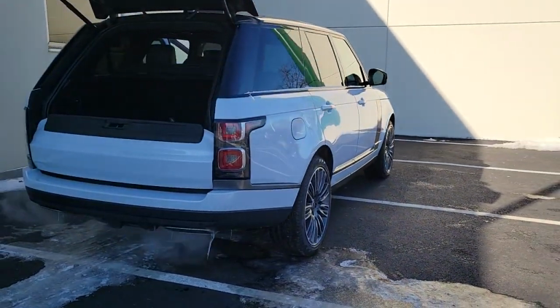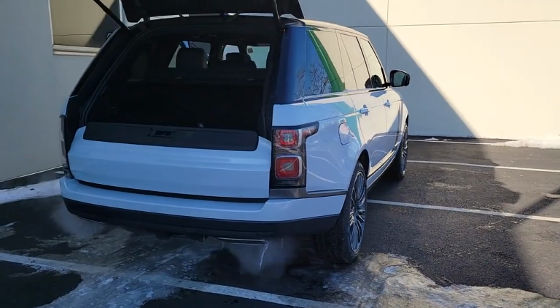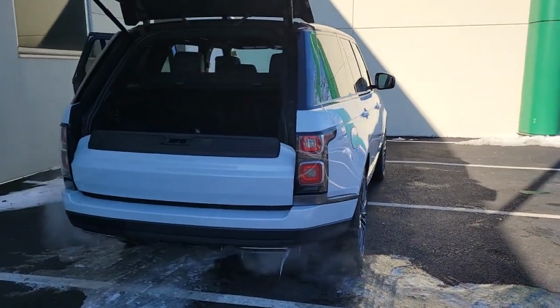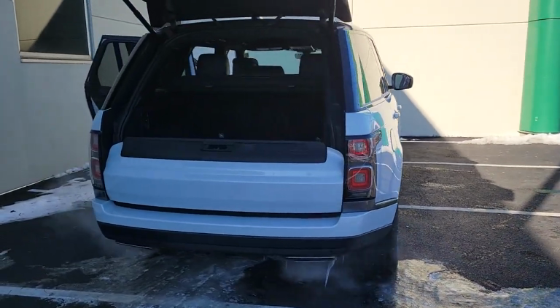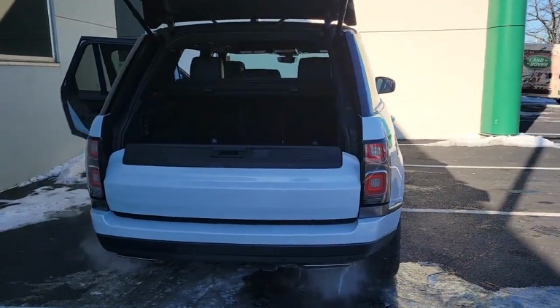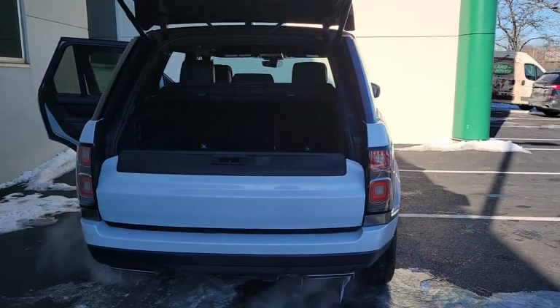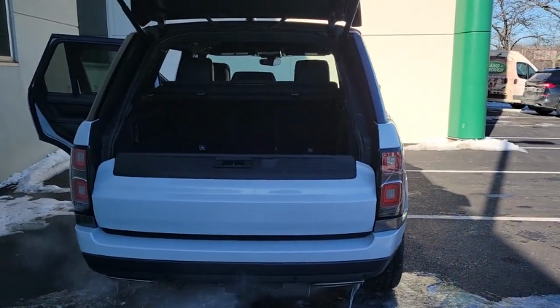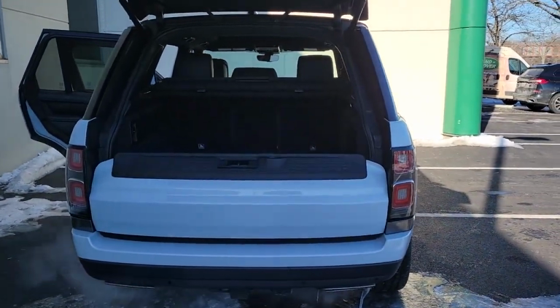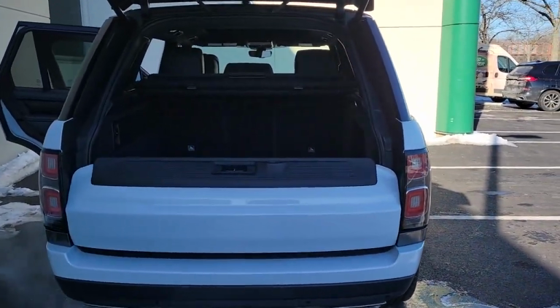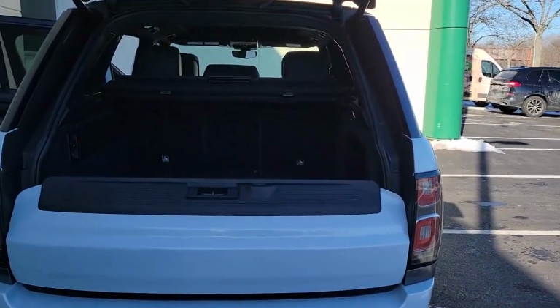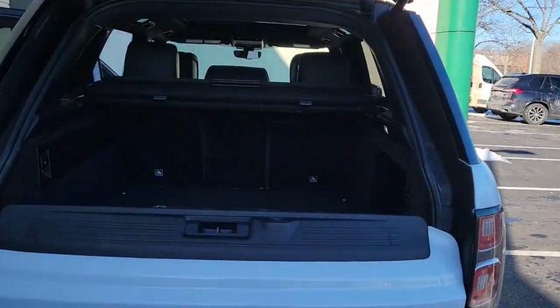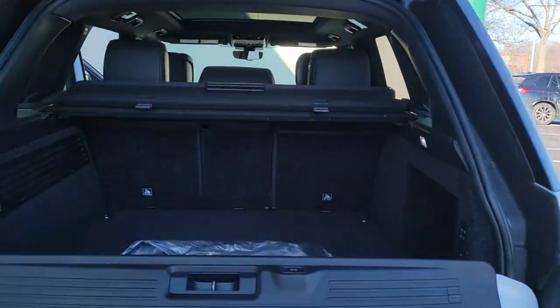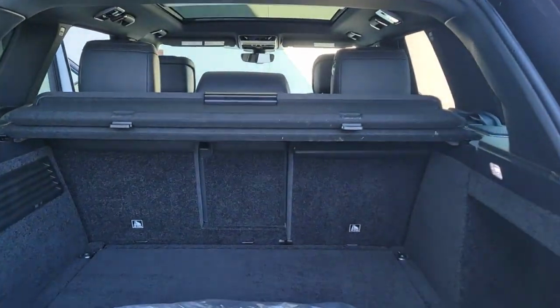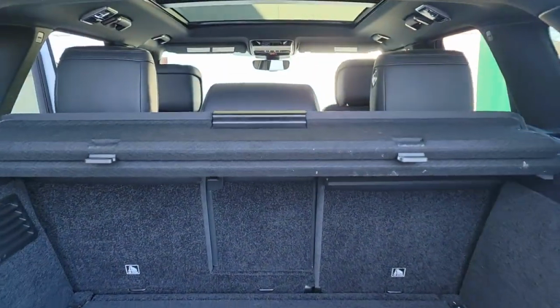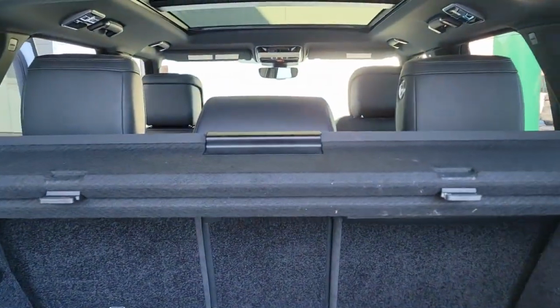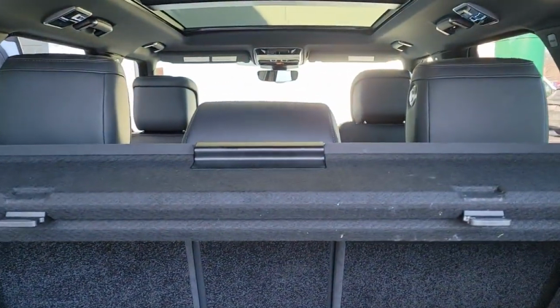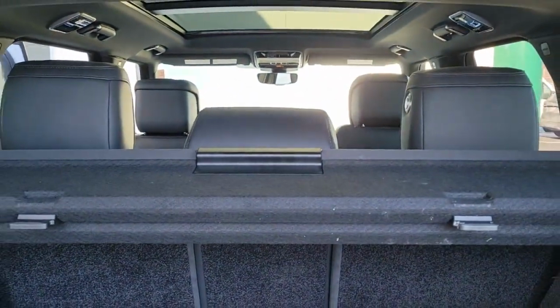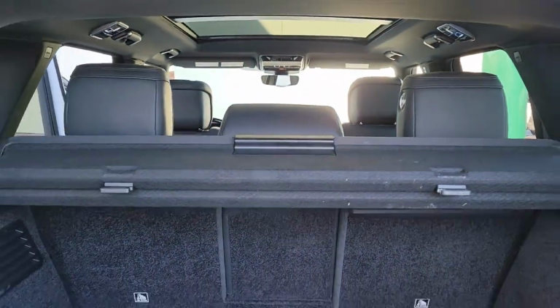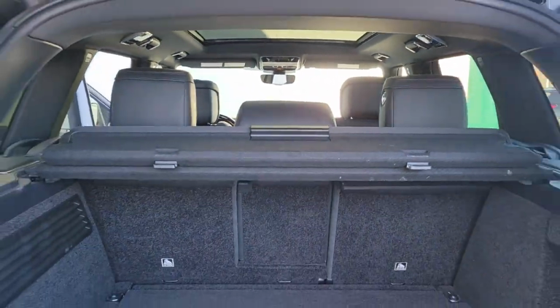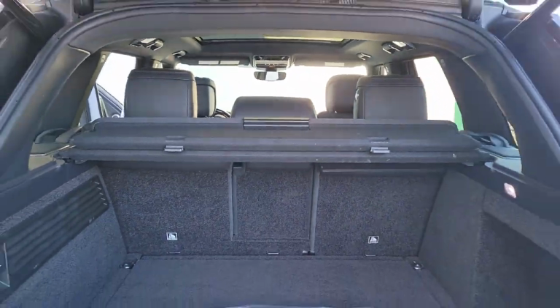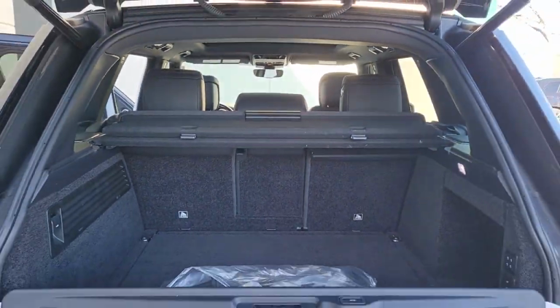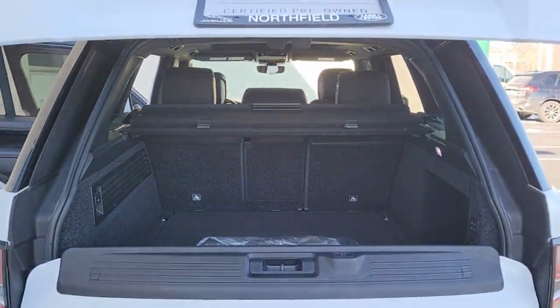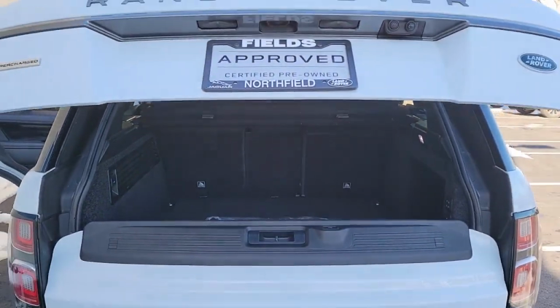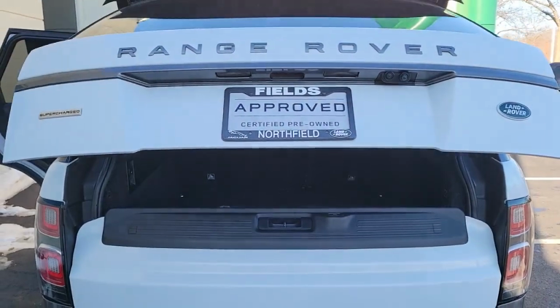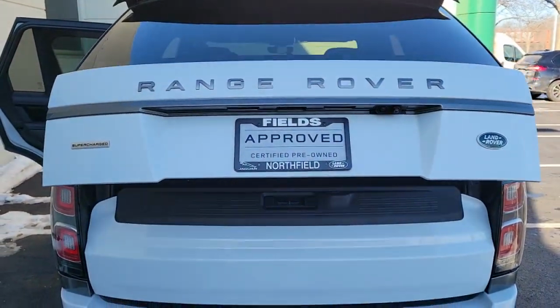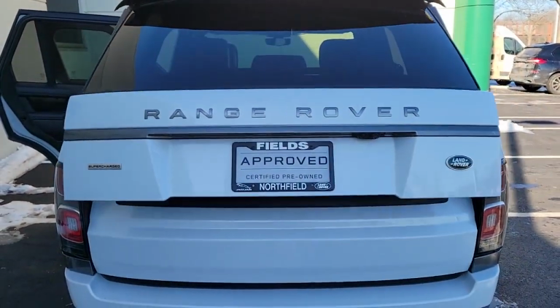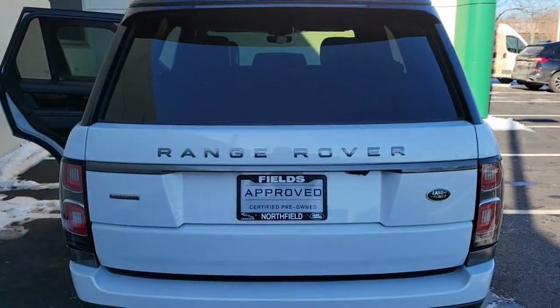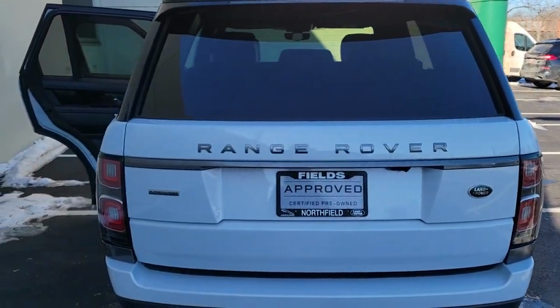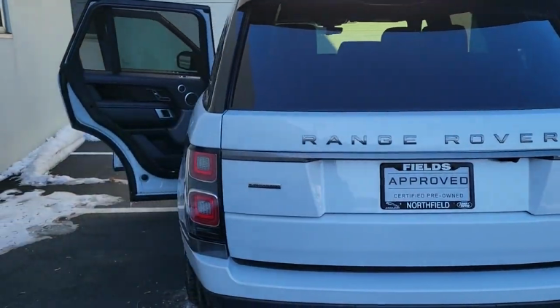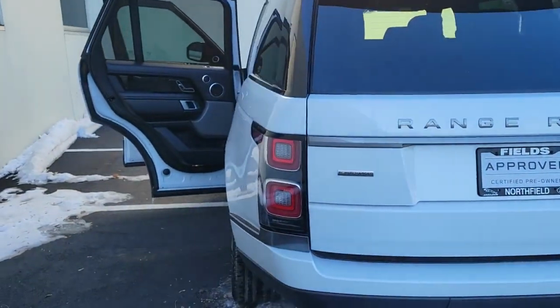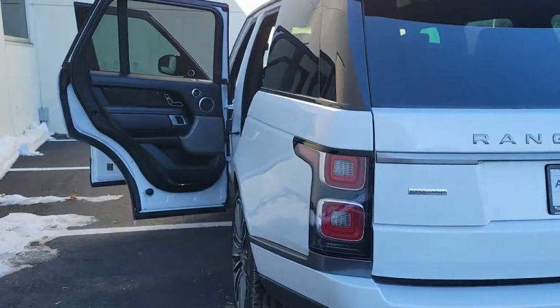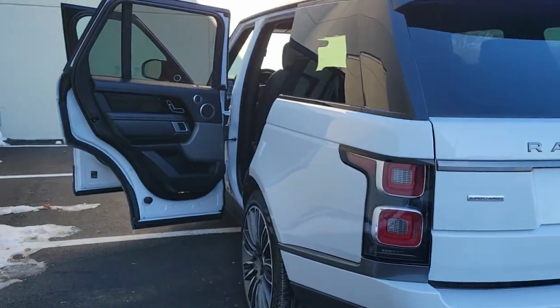Sculpted lines and a quiet cabin soothe your mind, while the latest safety and infotainment tech keeps you secure, focused, and entertained. All you need to do is relax and enjoy the ride. These are just some of the great options this vehicle comes with.